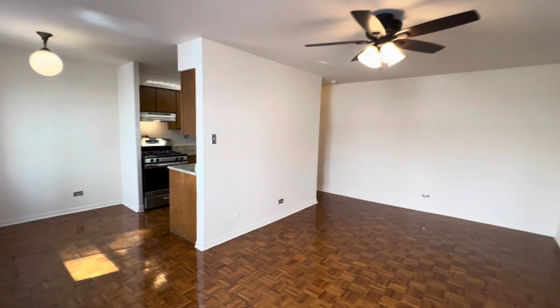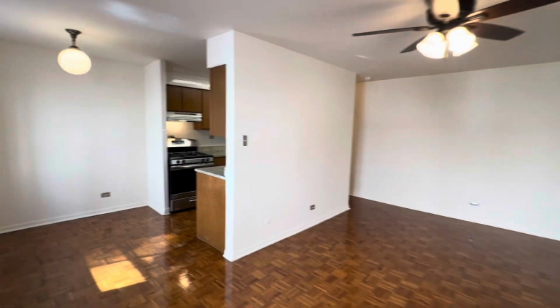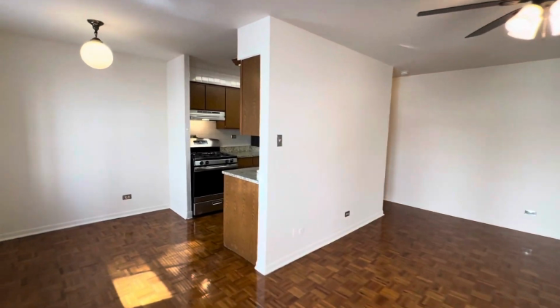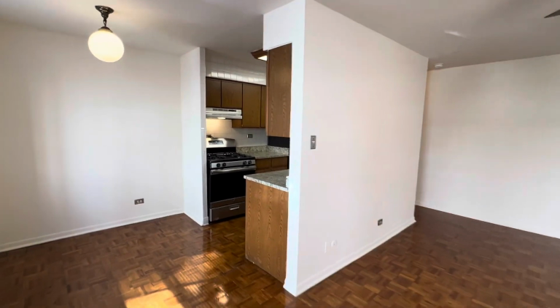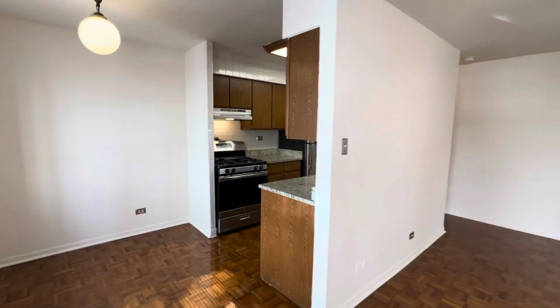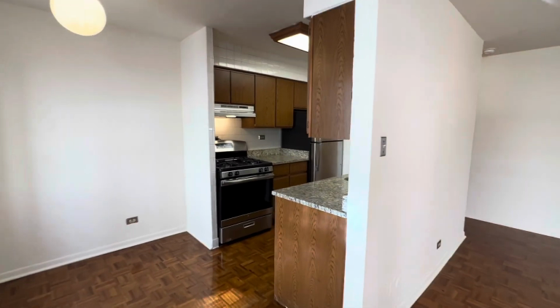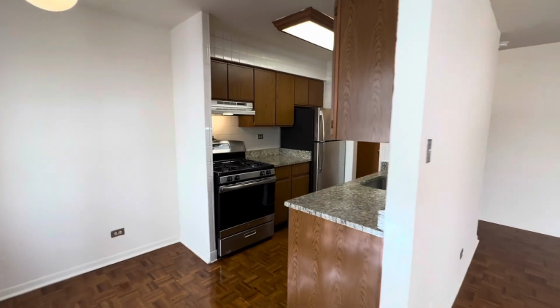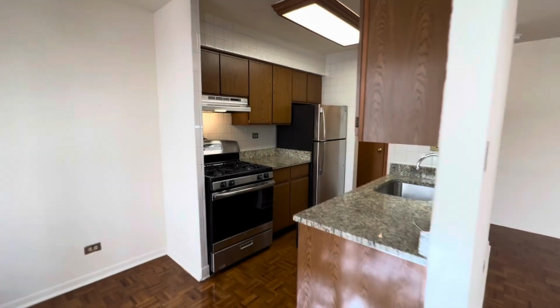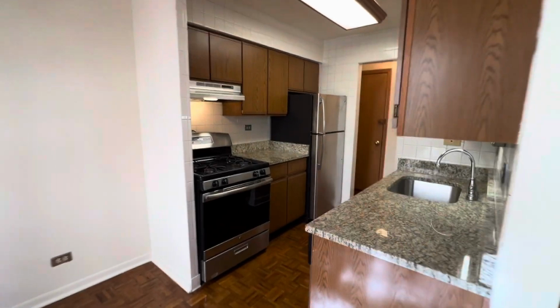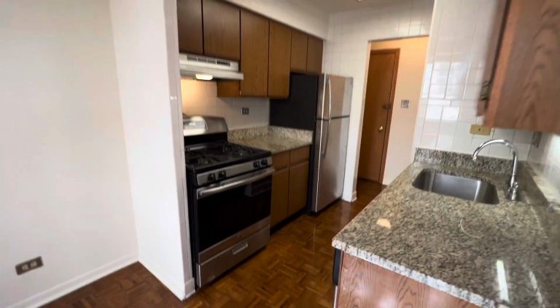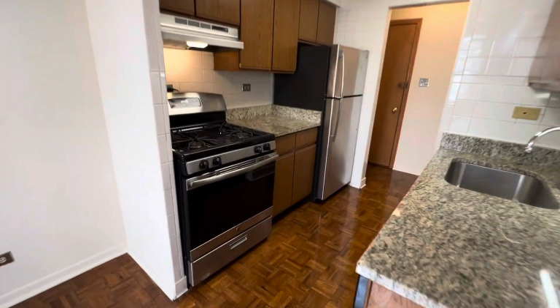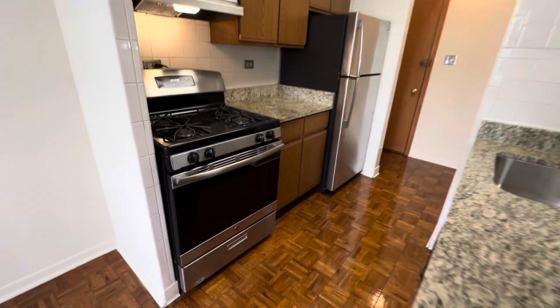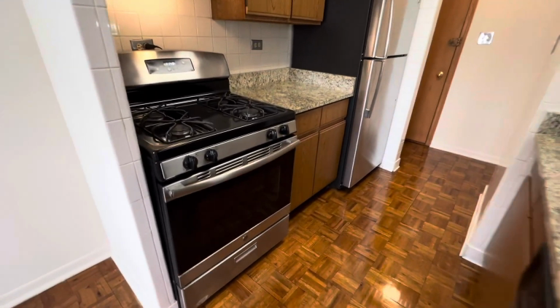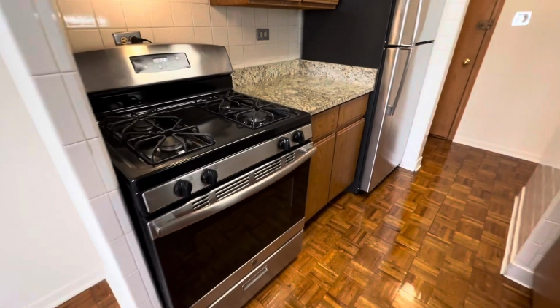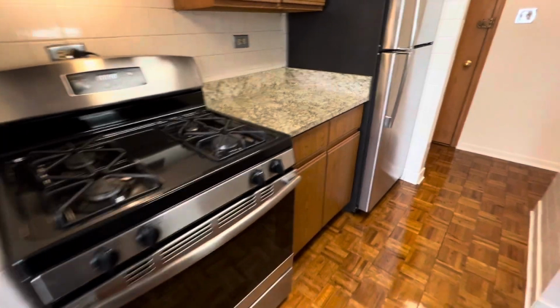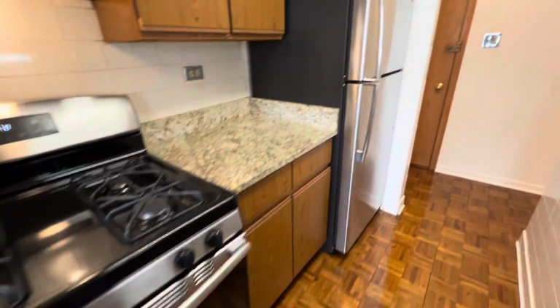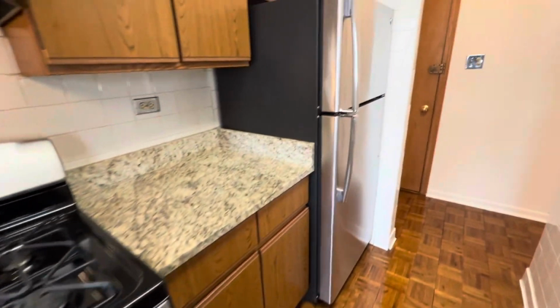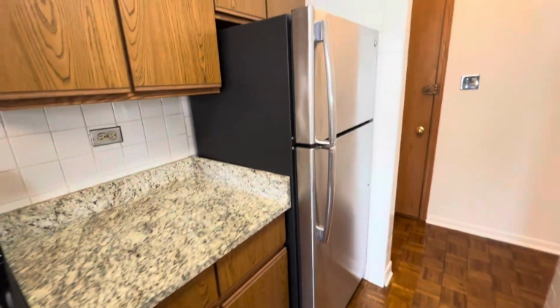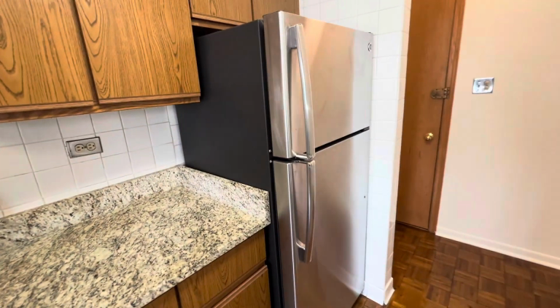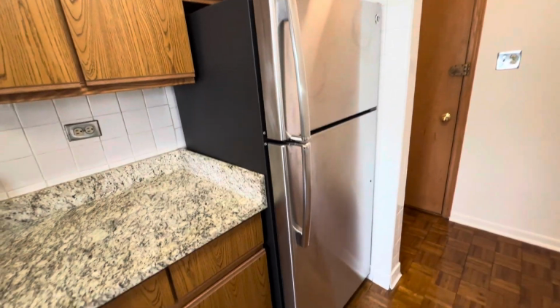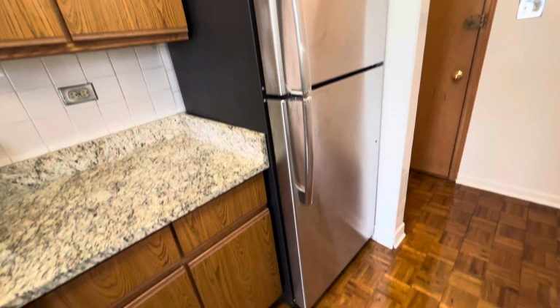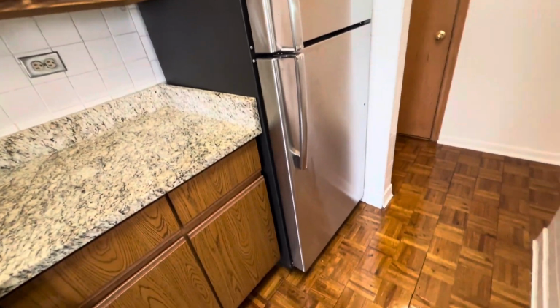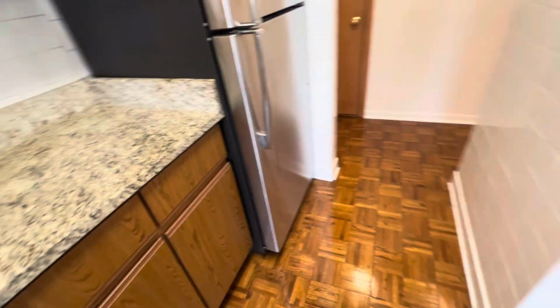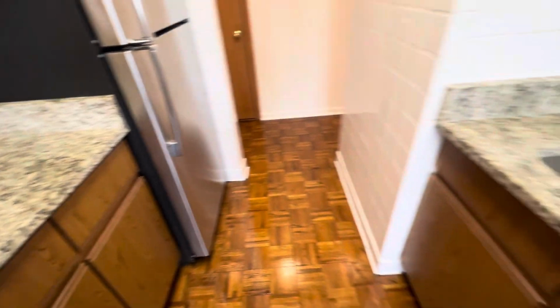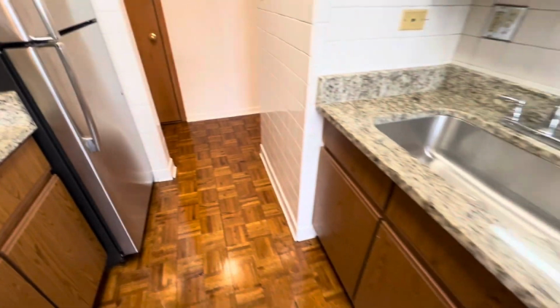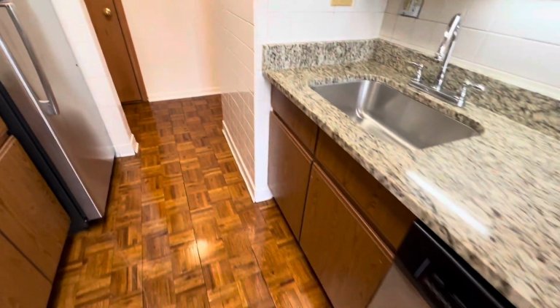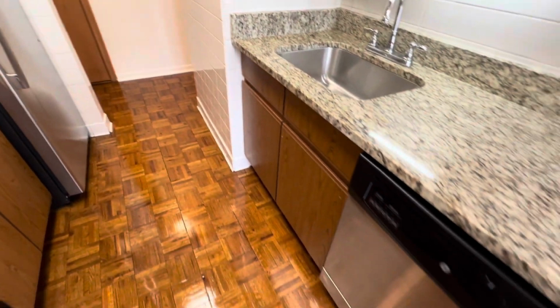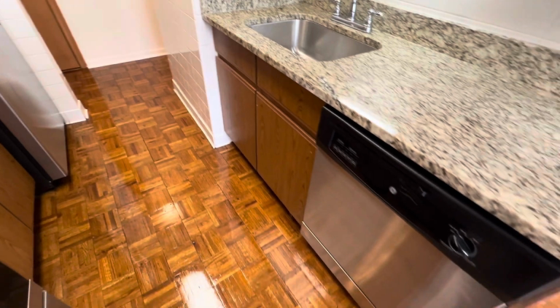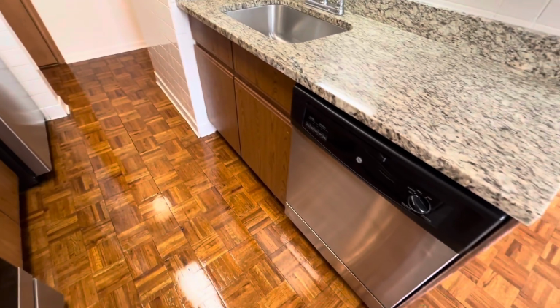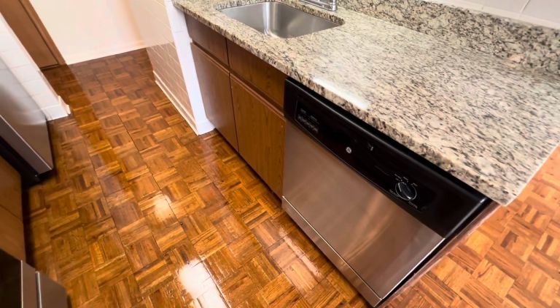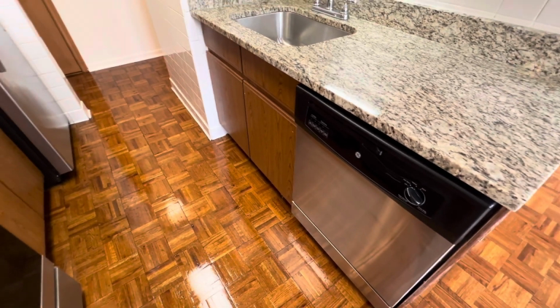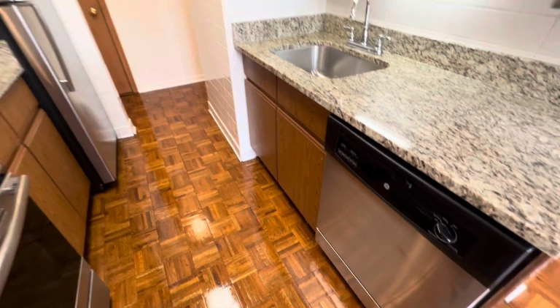The kitchen has stainless steel appliances as well as granite countertops. You have a full-size gas range, a good-size fridge and freezer, an undermount sink, and a full-size dishwasher as well.